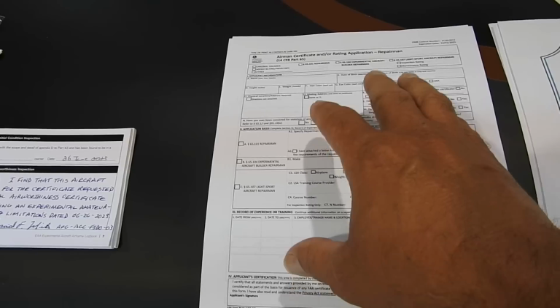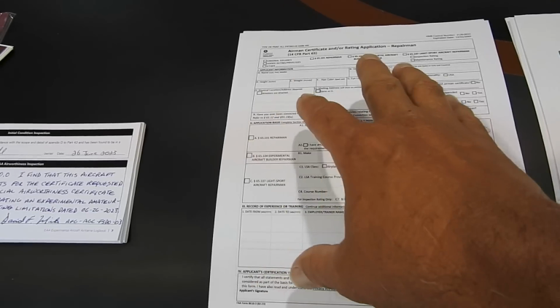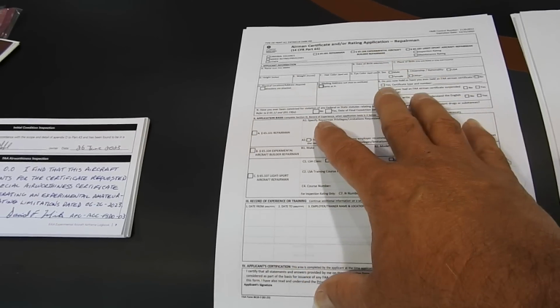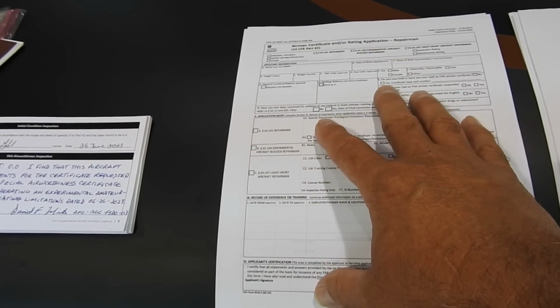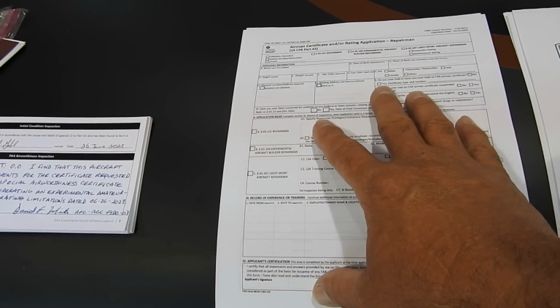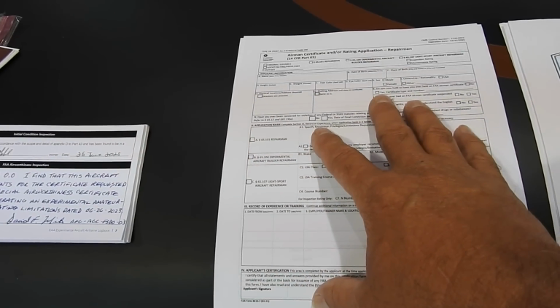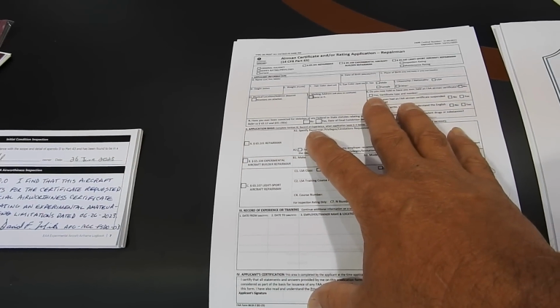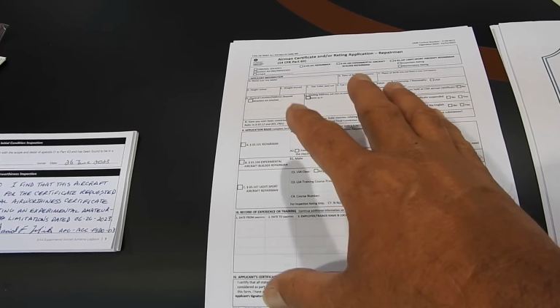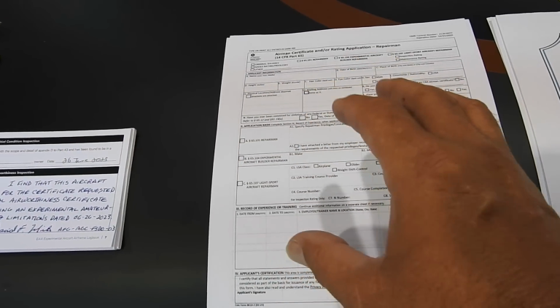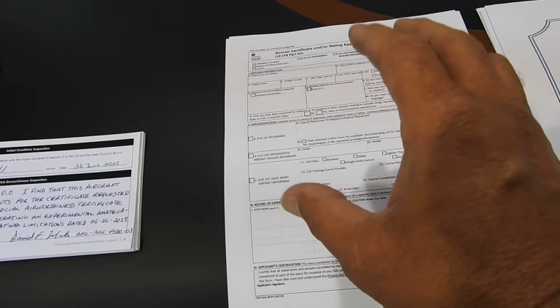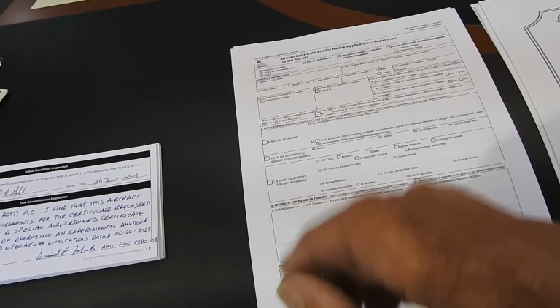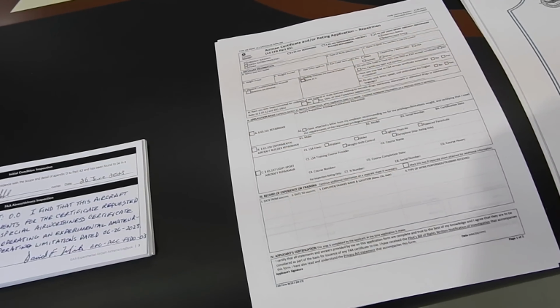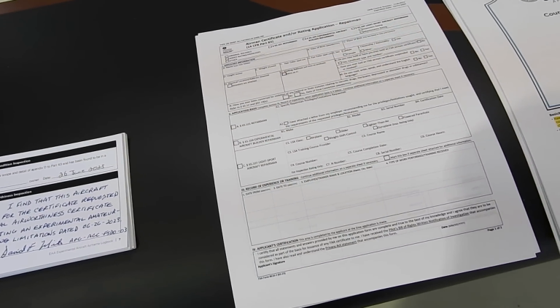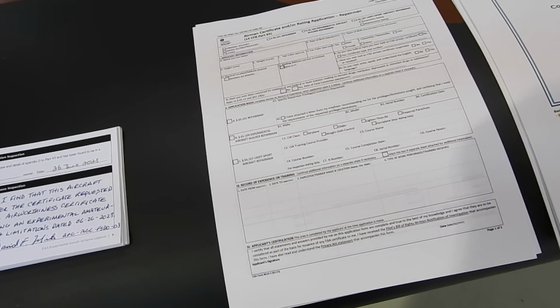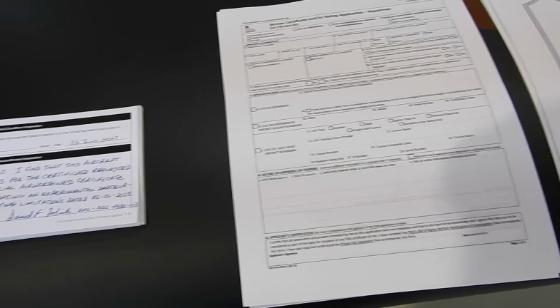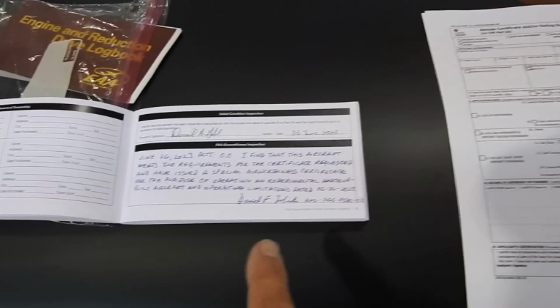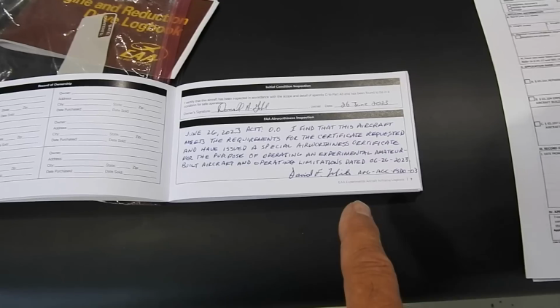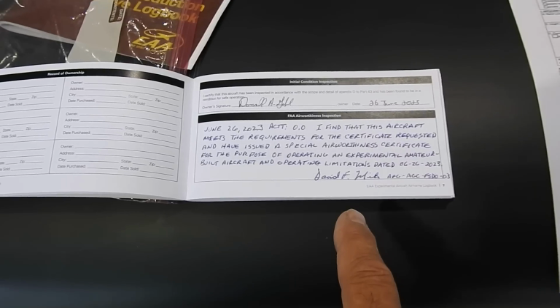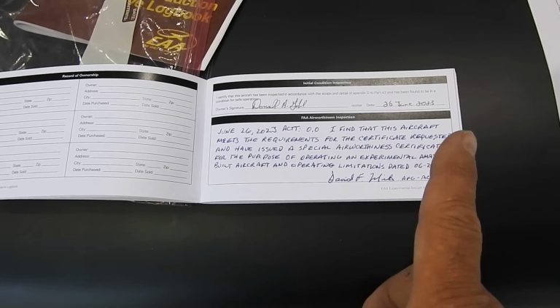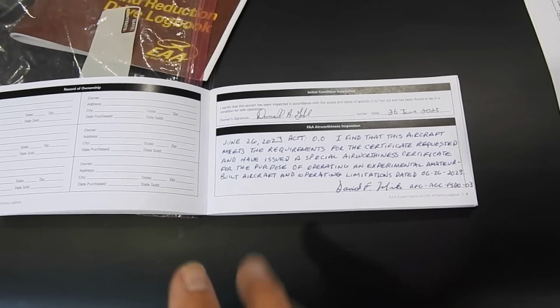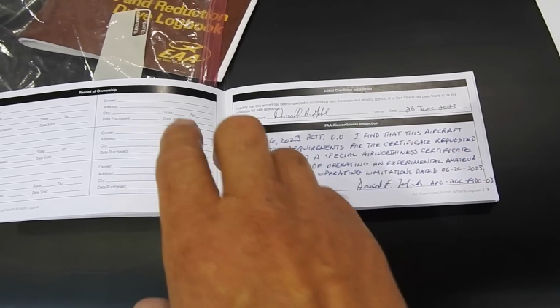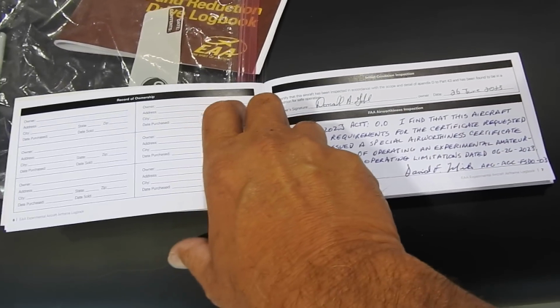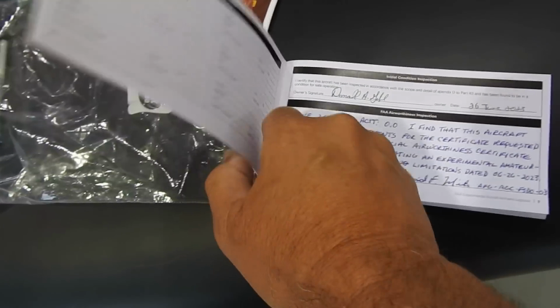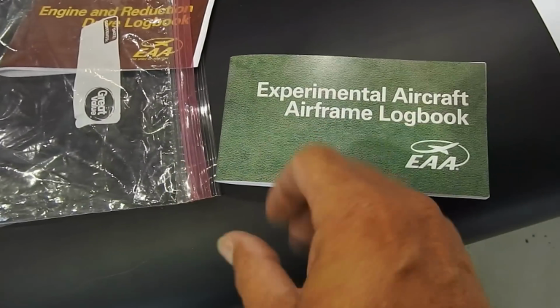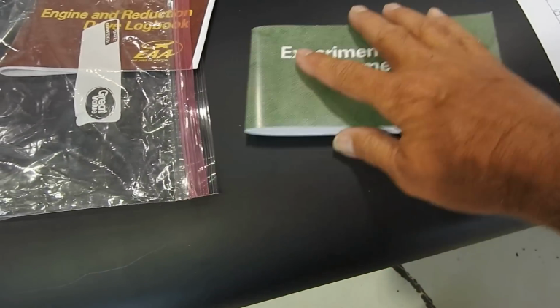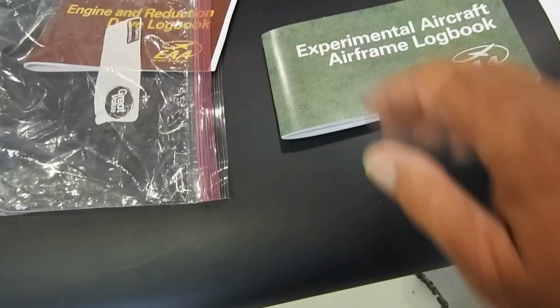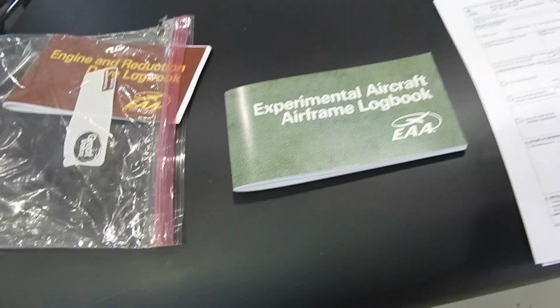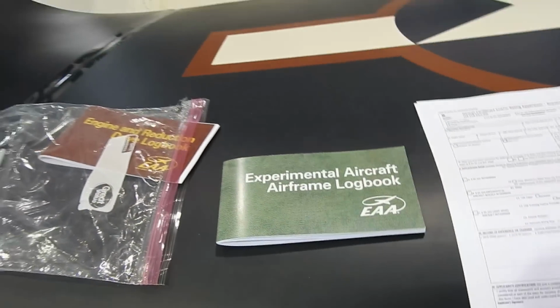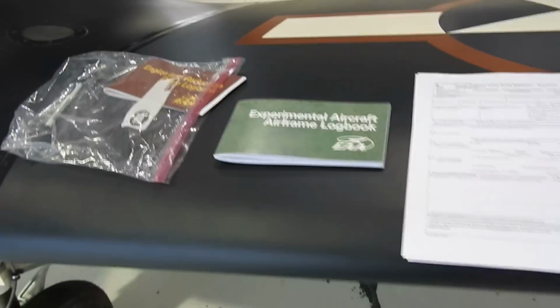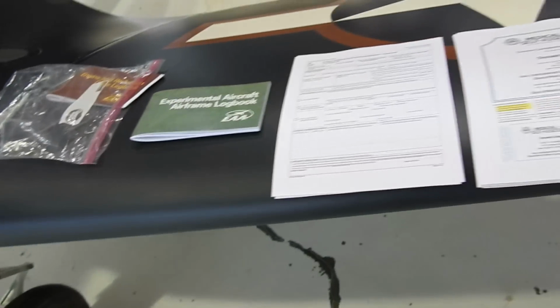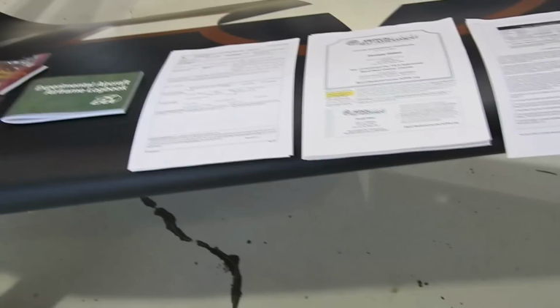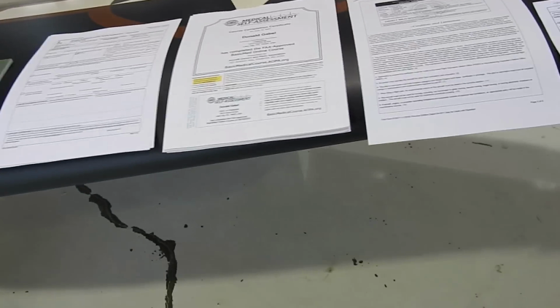All I have to do is fill this form out, return it to the inspector, and he'll issue a certificate for that. Logbook entry is all taken care of. The airplane is now 100% legal to fly.